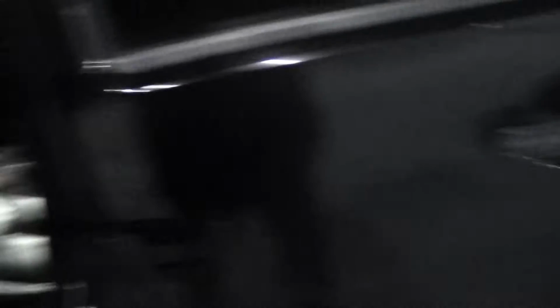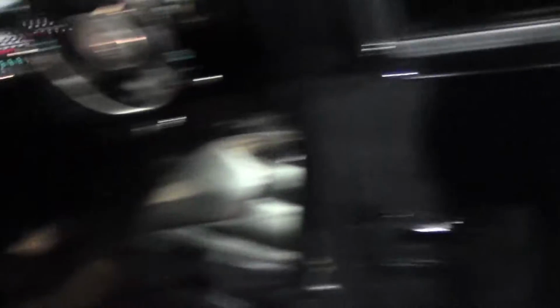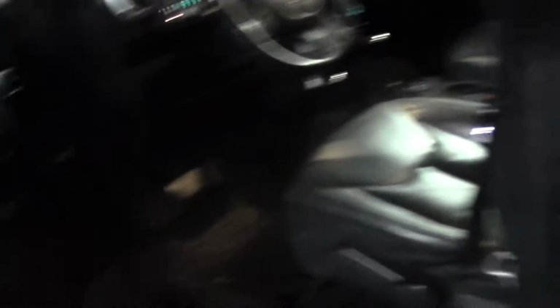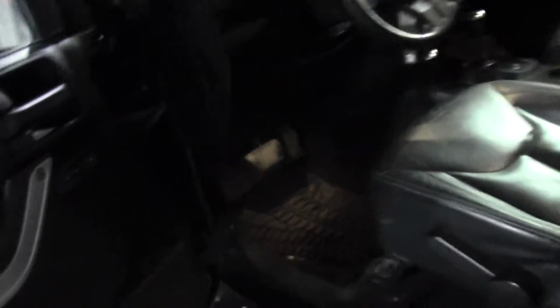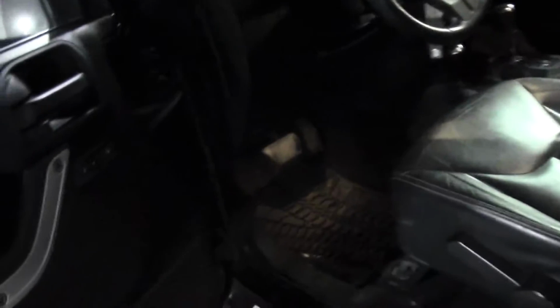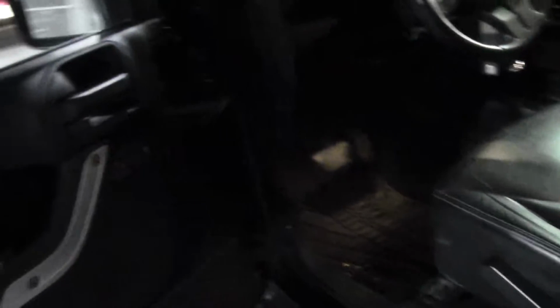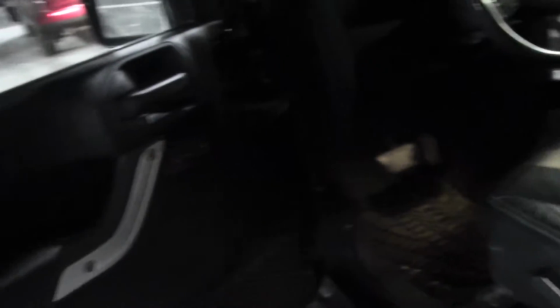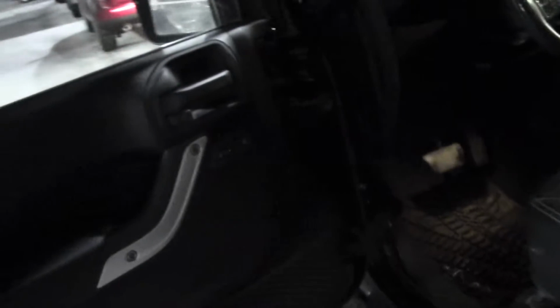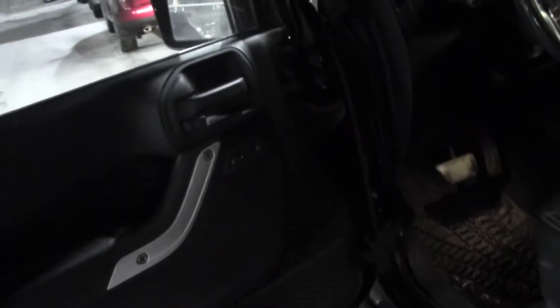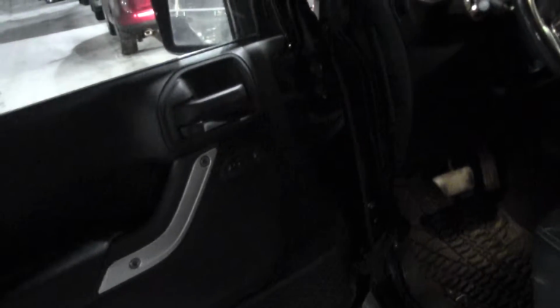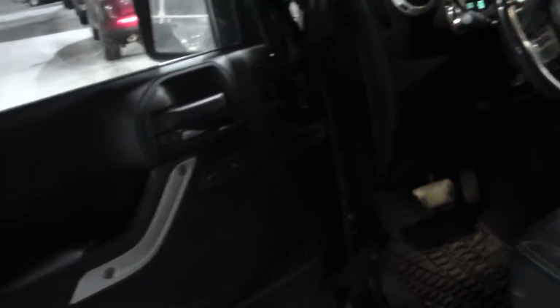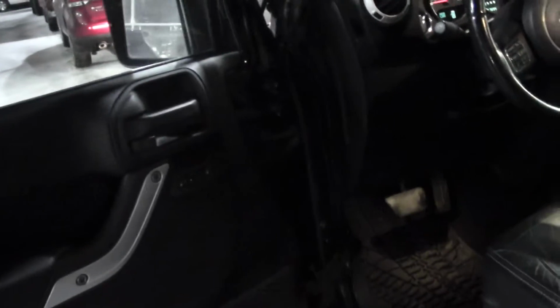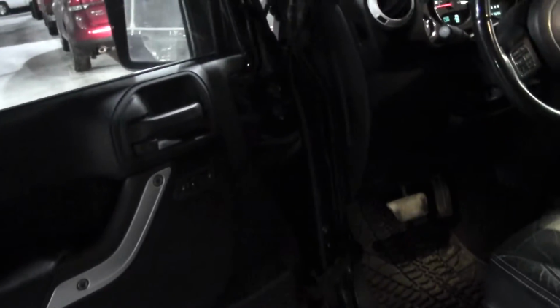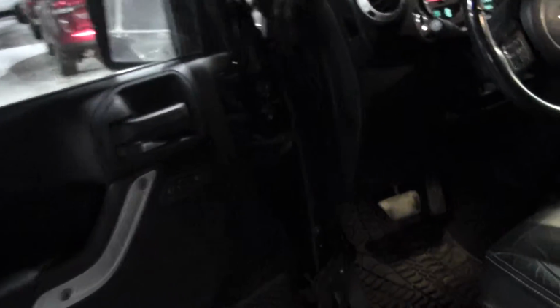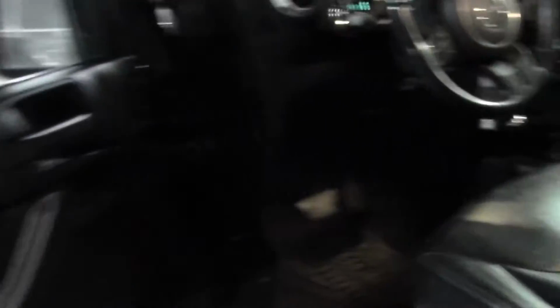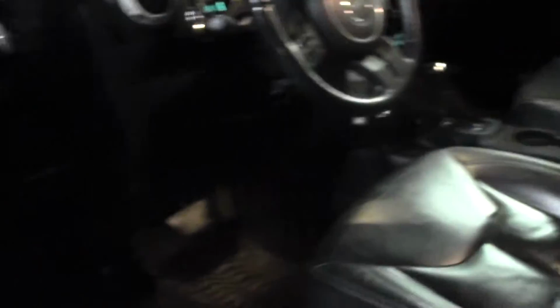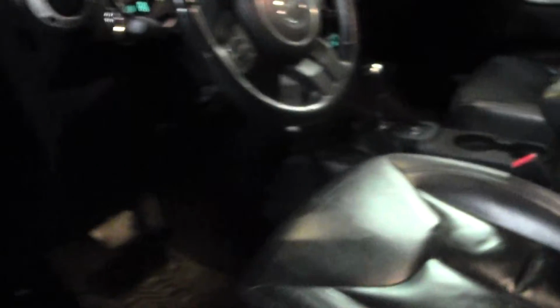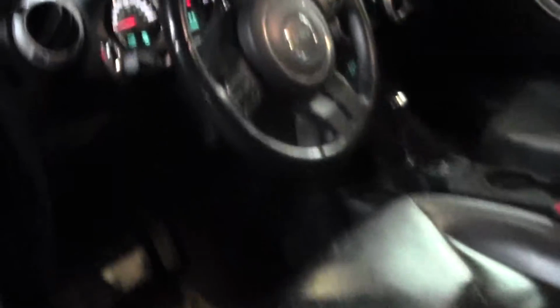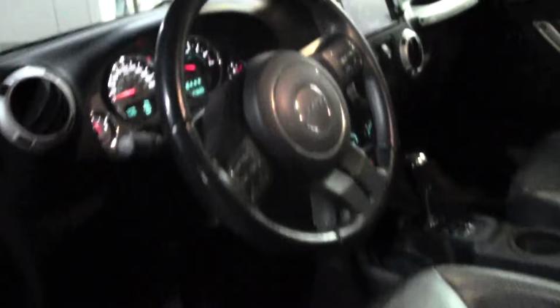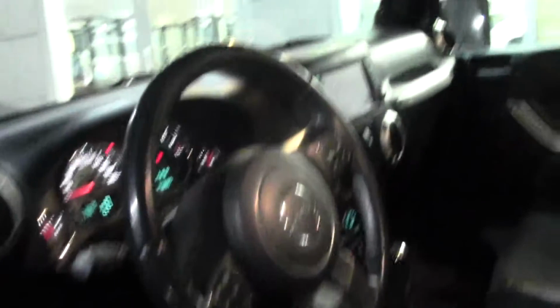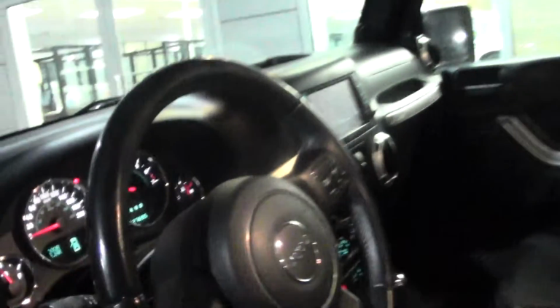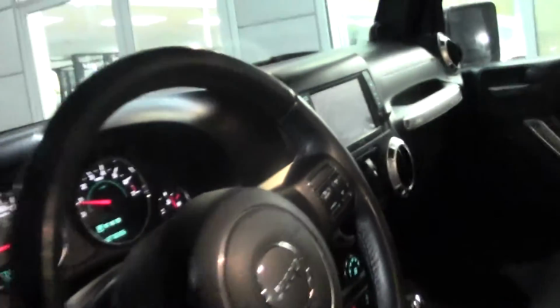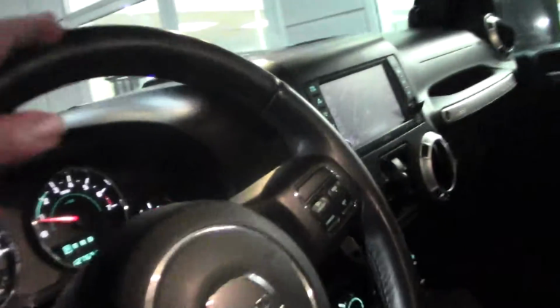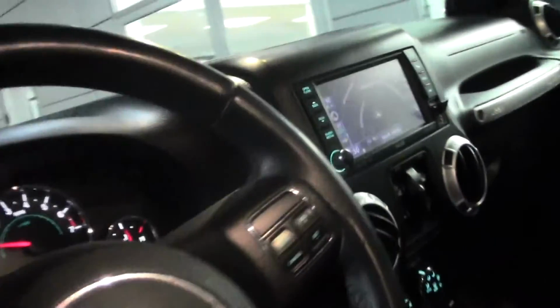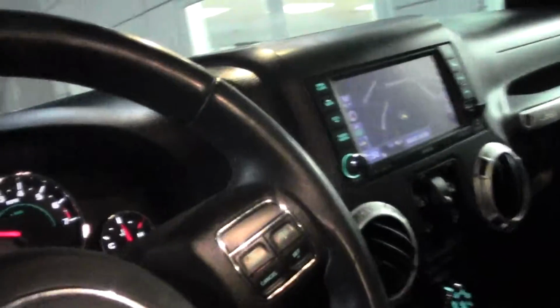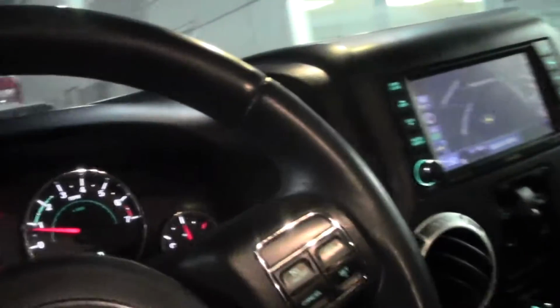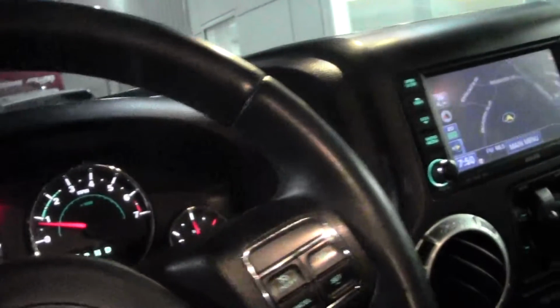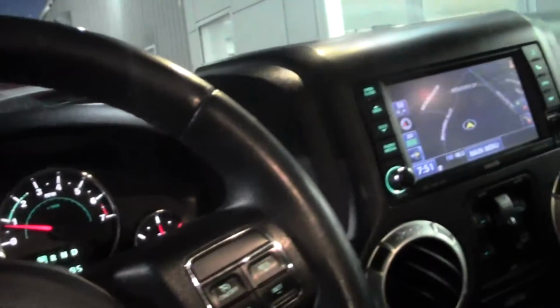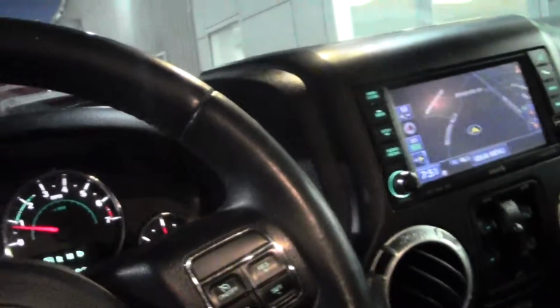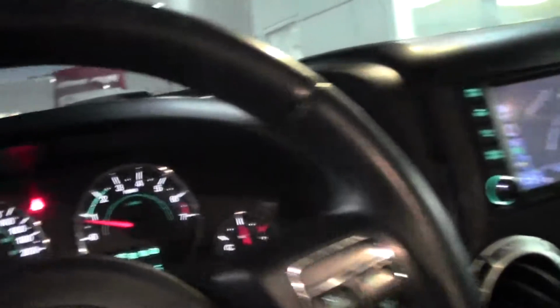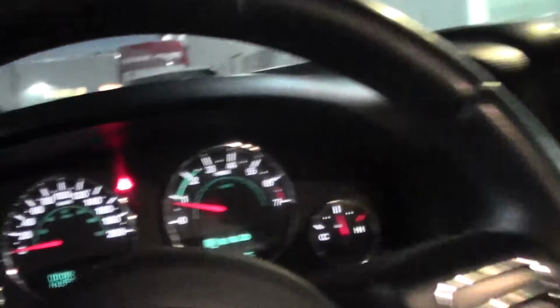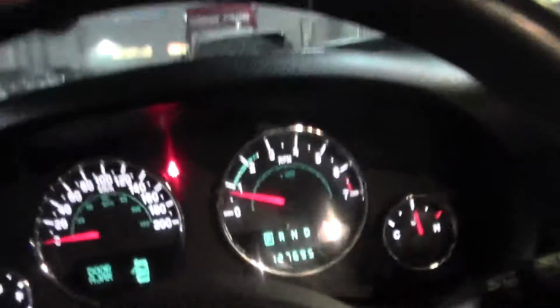Have a look inside — of course loaded up: air, tilt, cruise, windows, locks. It's got the leather, got the big screen, and it does have navigation.